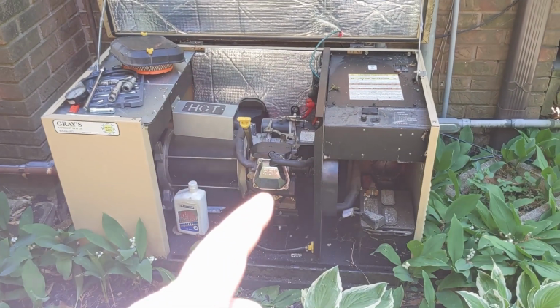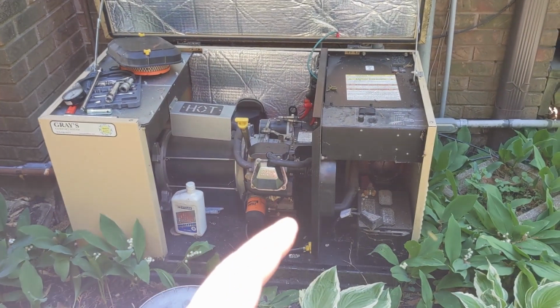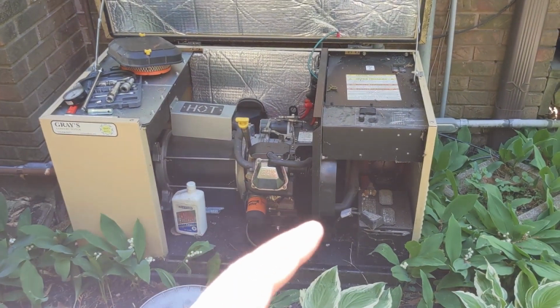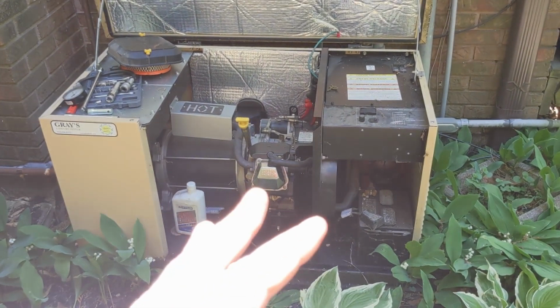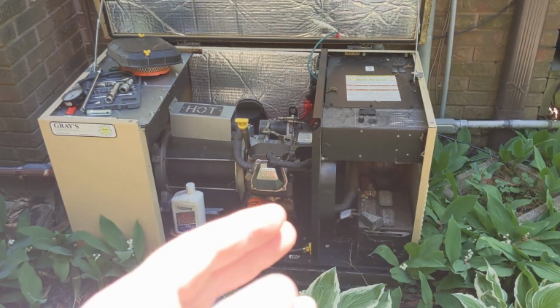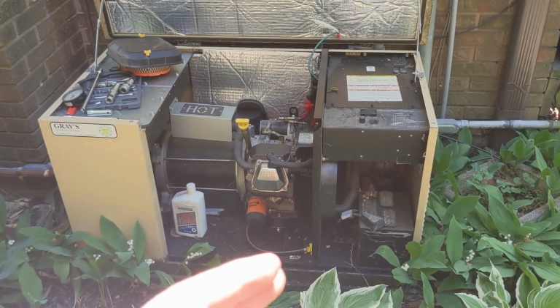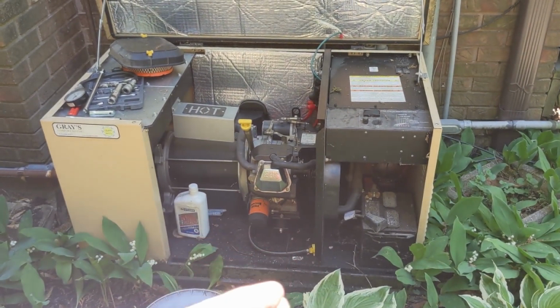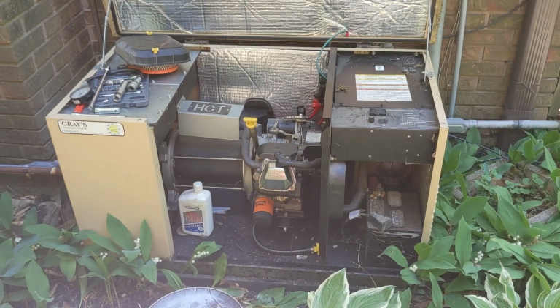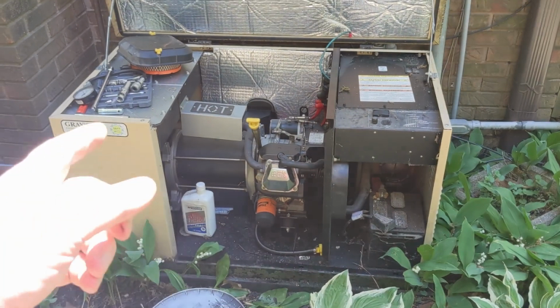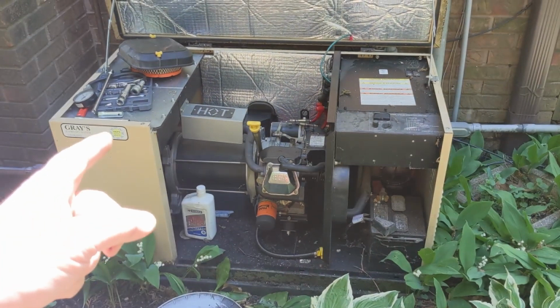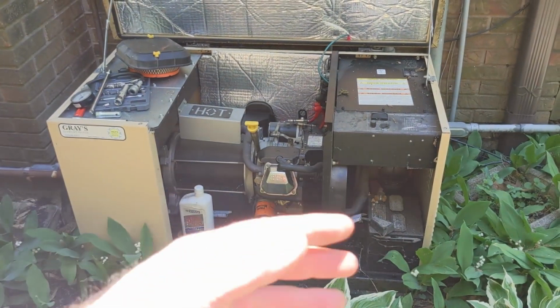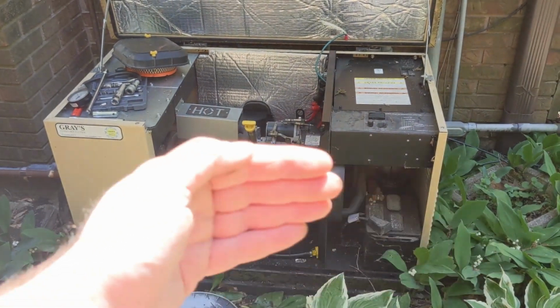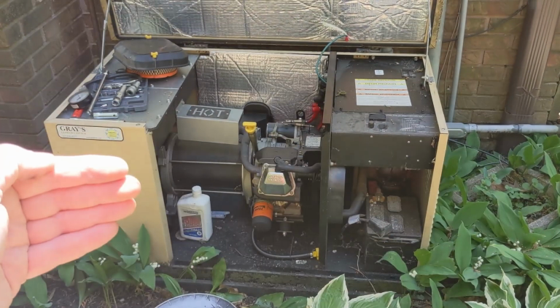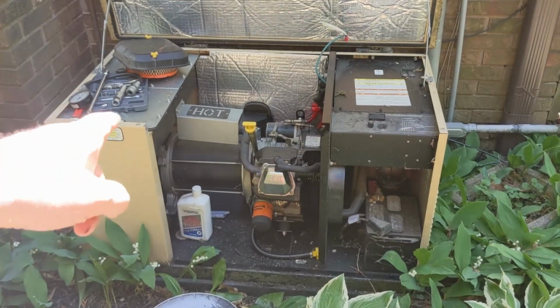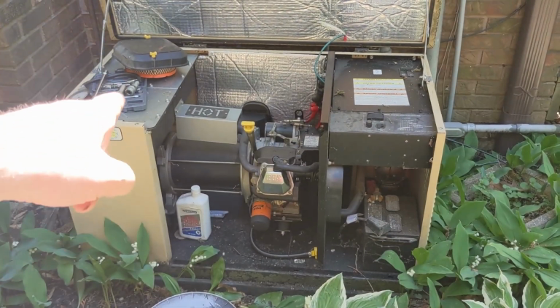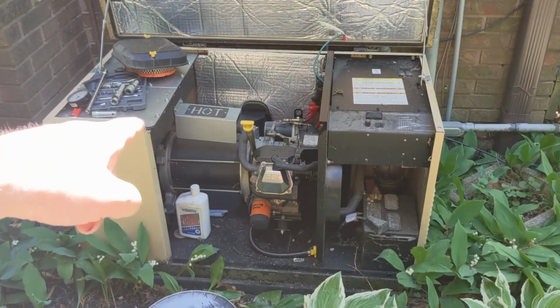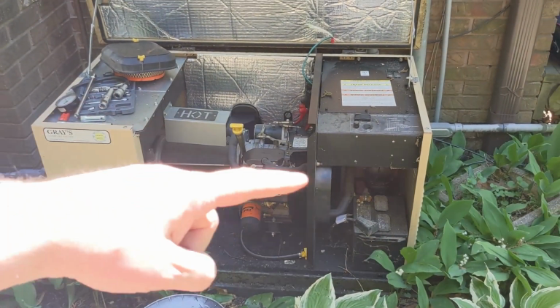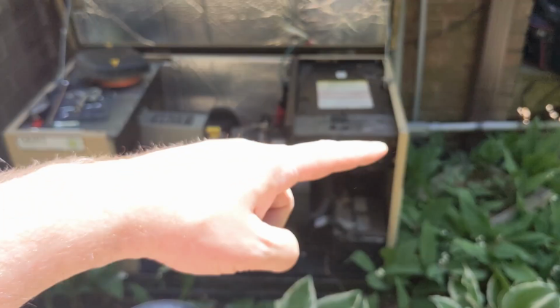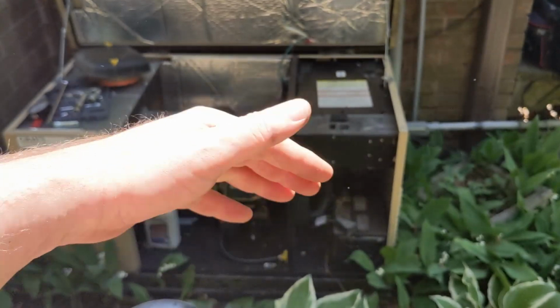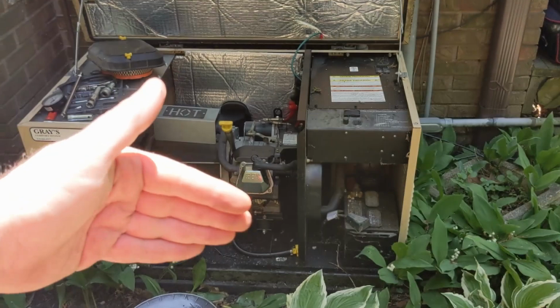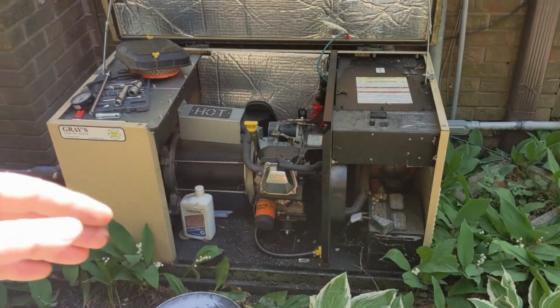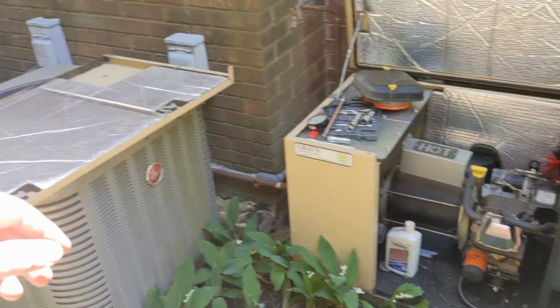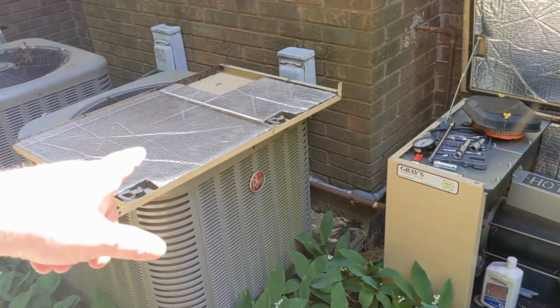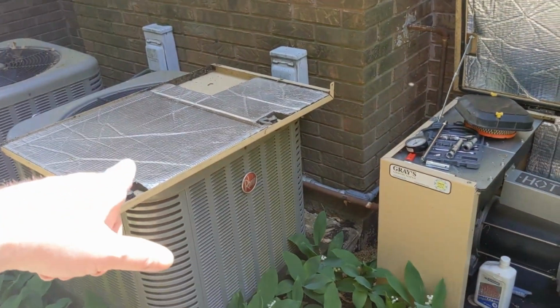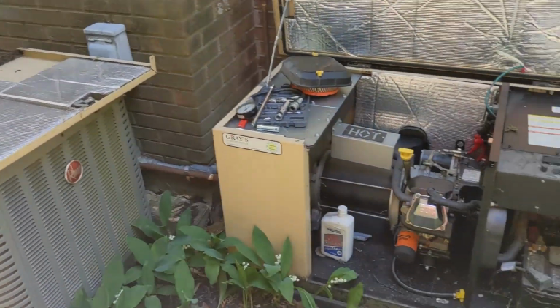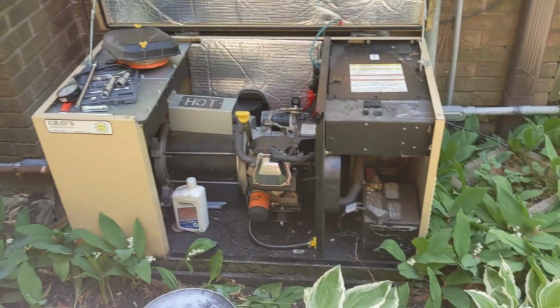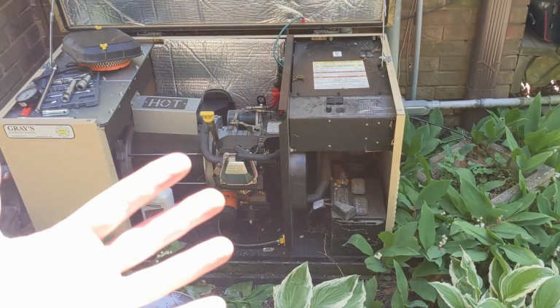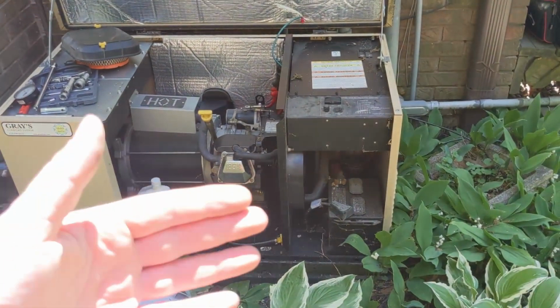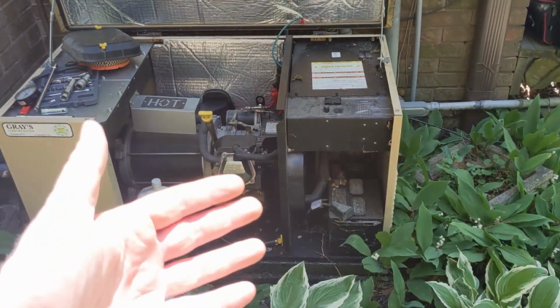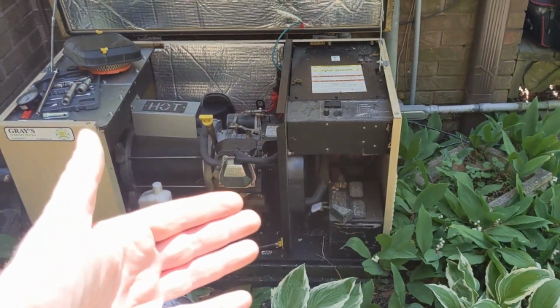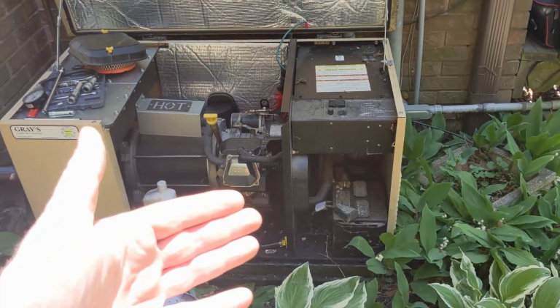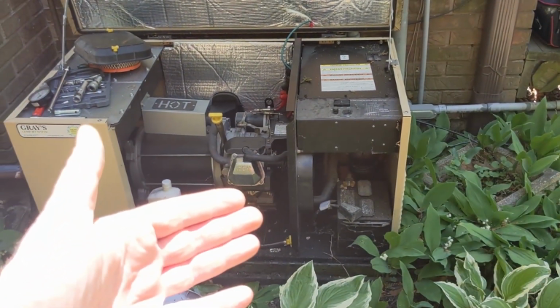This just cranks and doesn't start, so I need to diagnose it. I have pulled the front cover off — basically there's a screw over here and over here, and the cover just comes right off. Let's get in here and diagnose, see what's wrong.